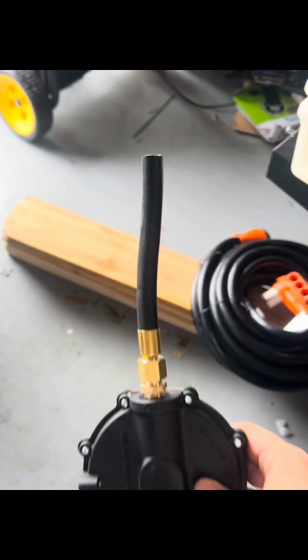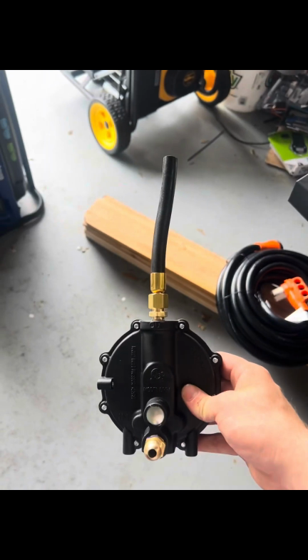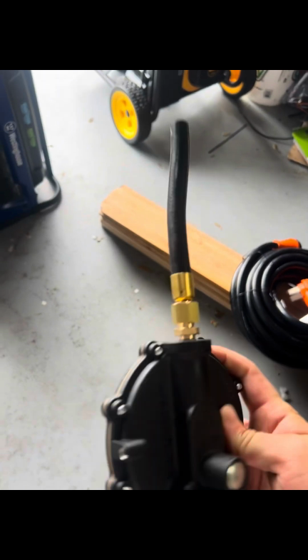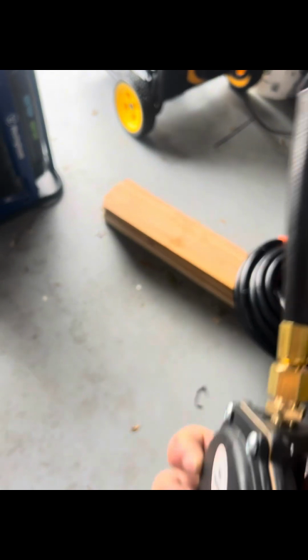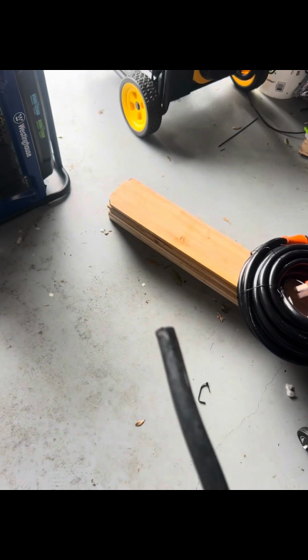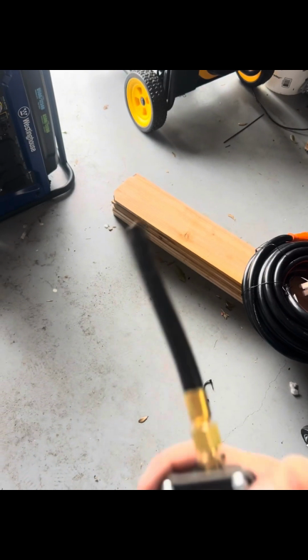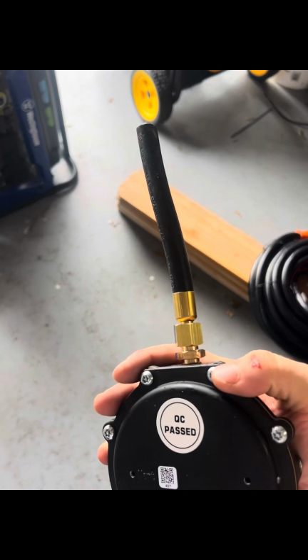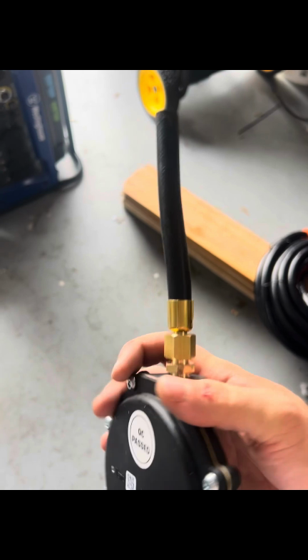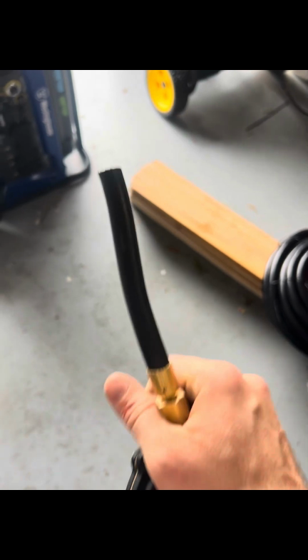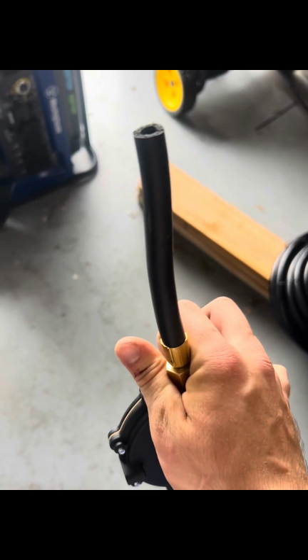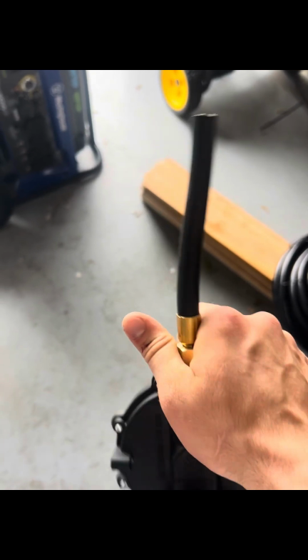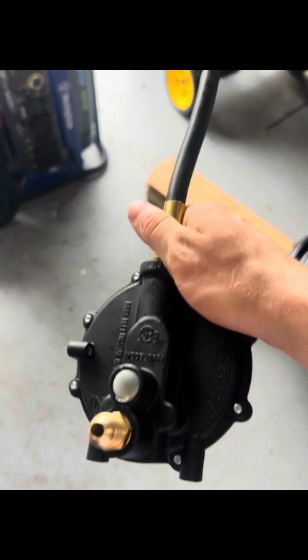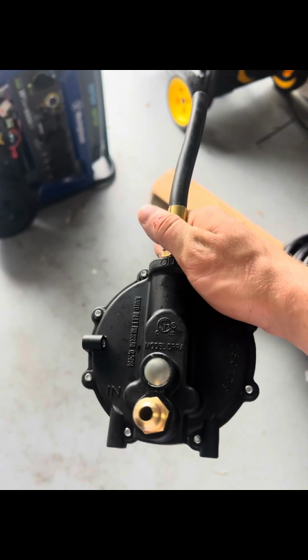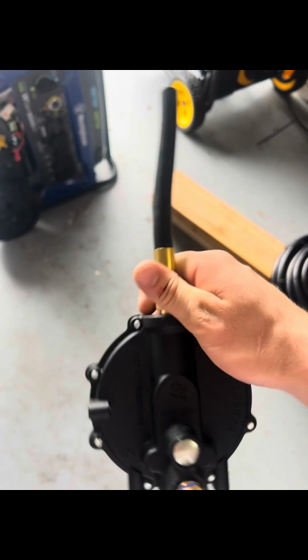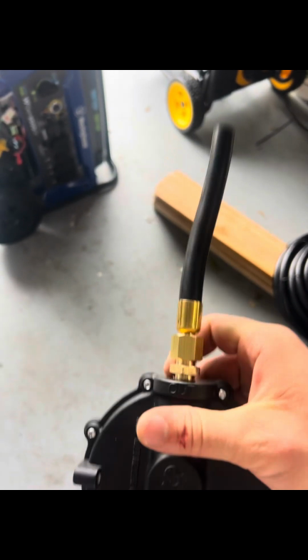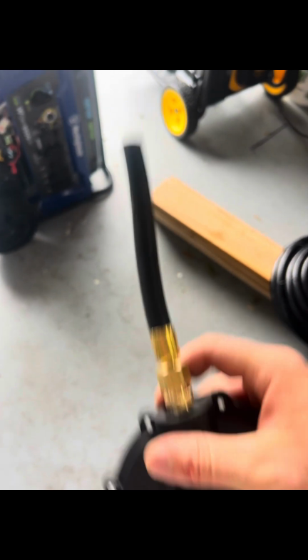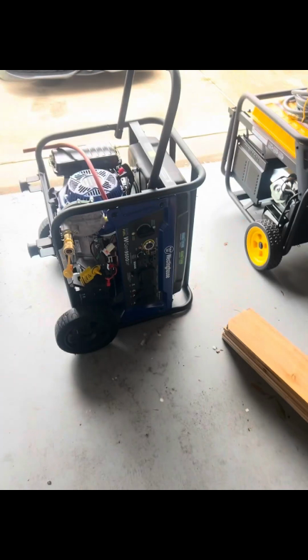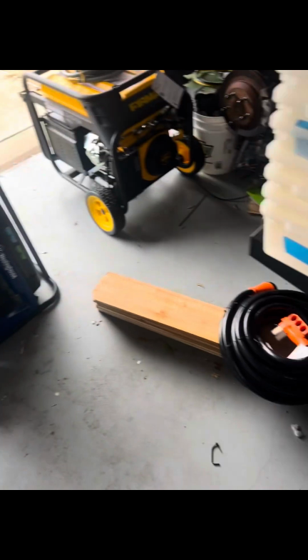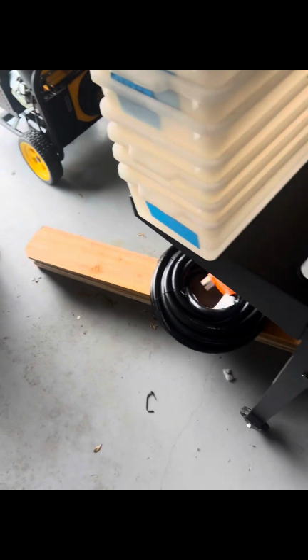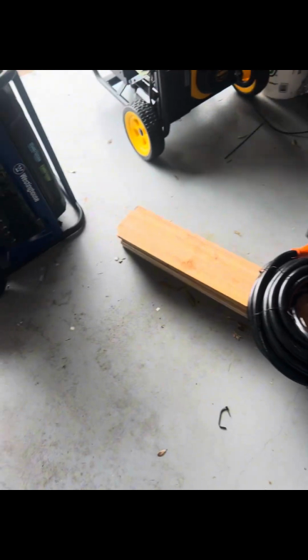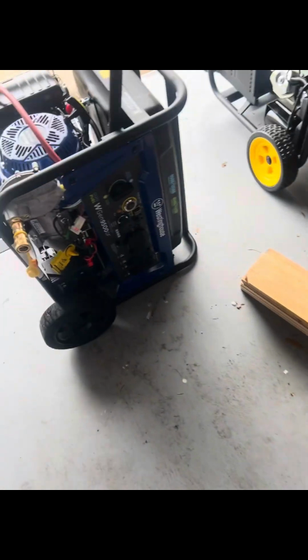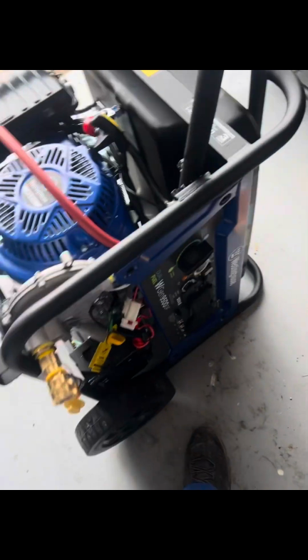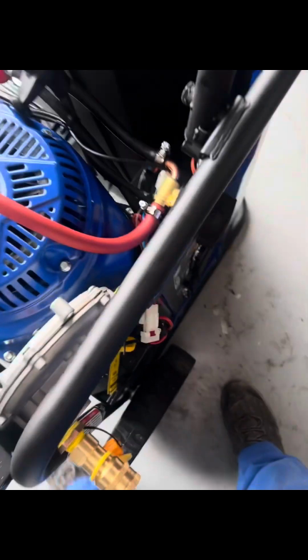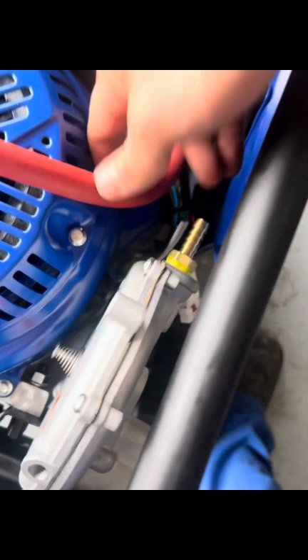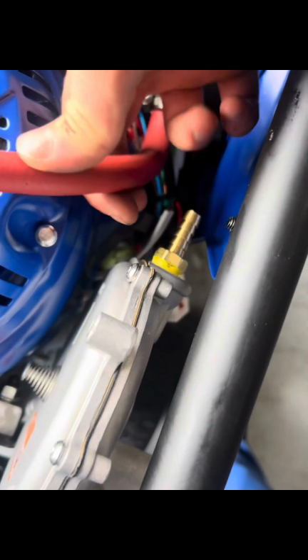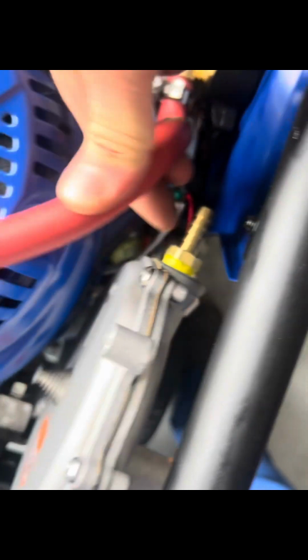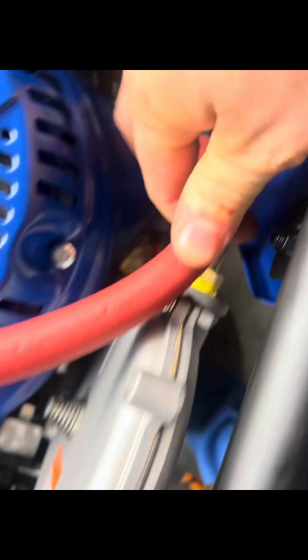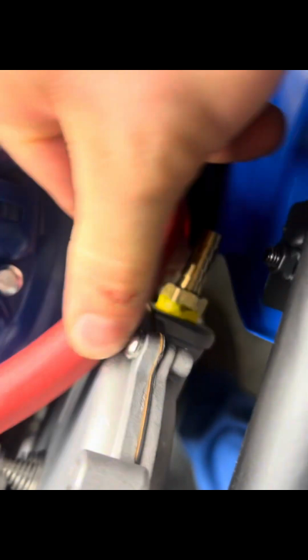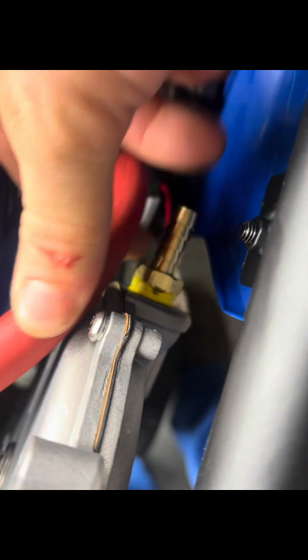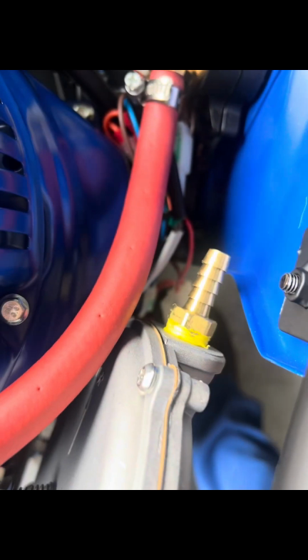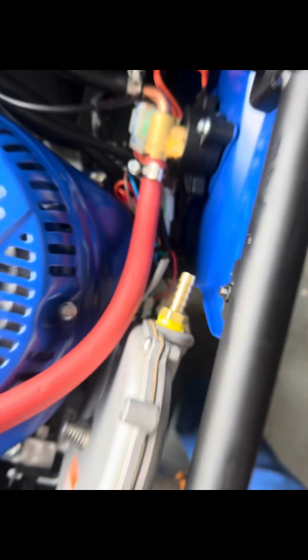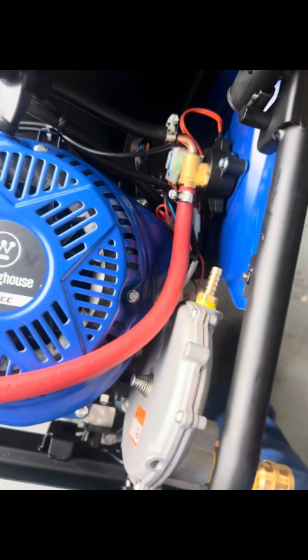I went ahead and pulled the old line off because I want to keep it in case I ever want to put it back on propane. So I just went ahead and pulled the line off and made a new one. I'm gonna attach this here and then we'll be back.